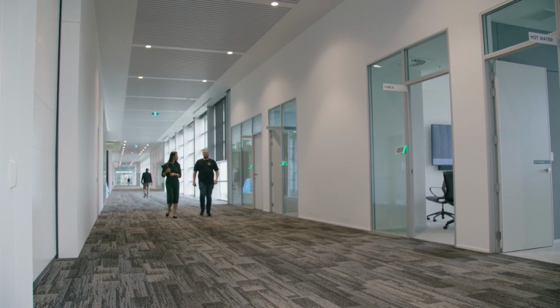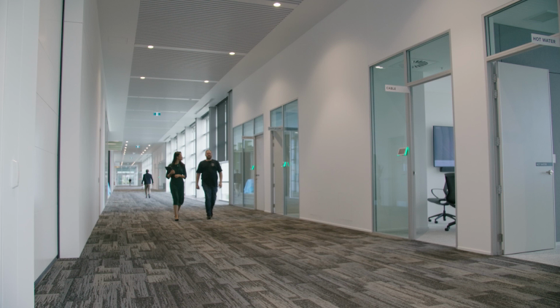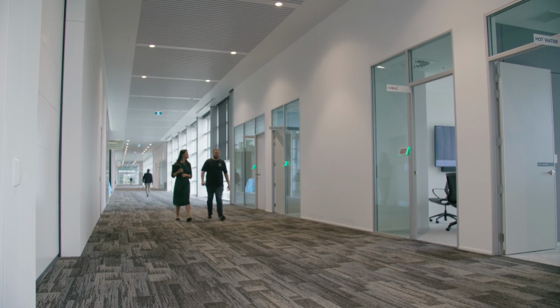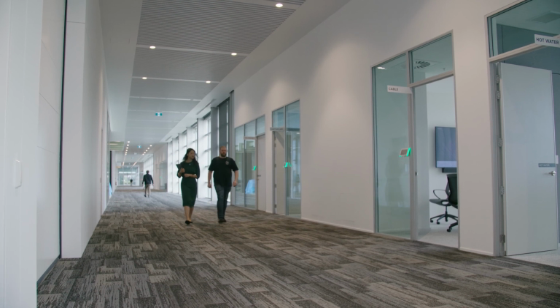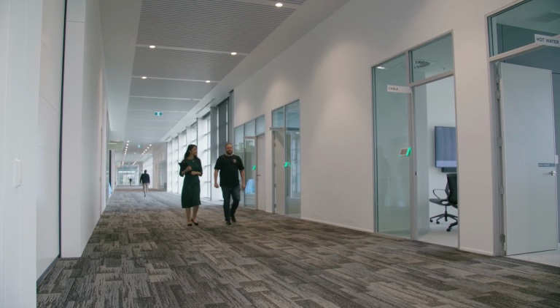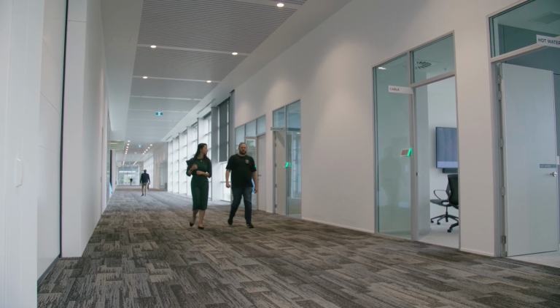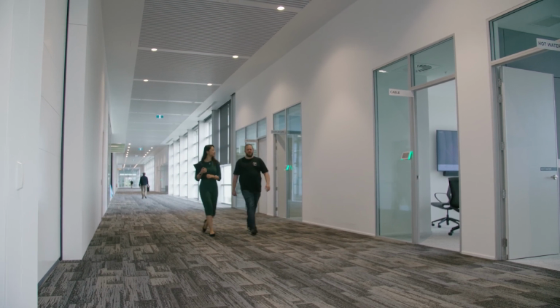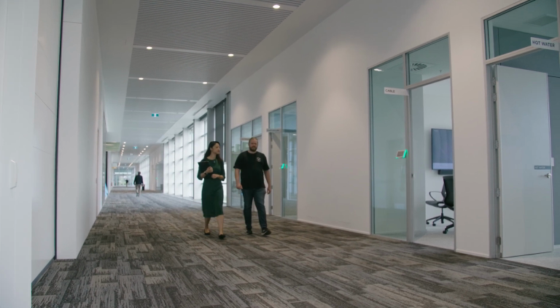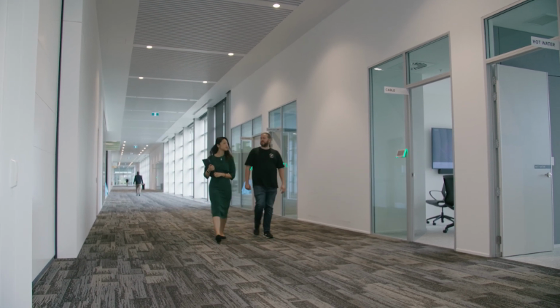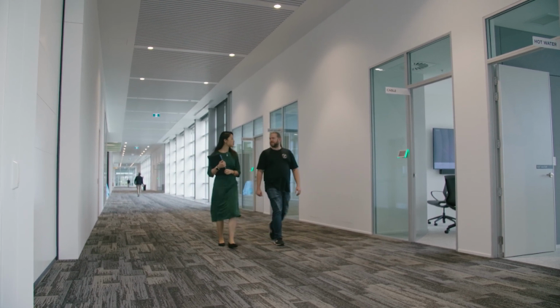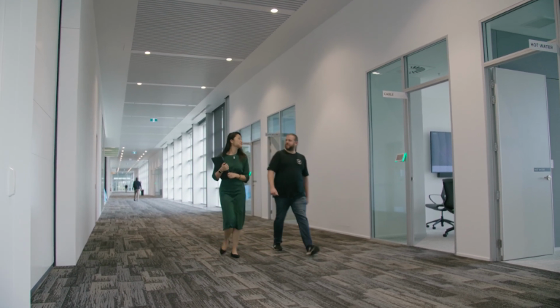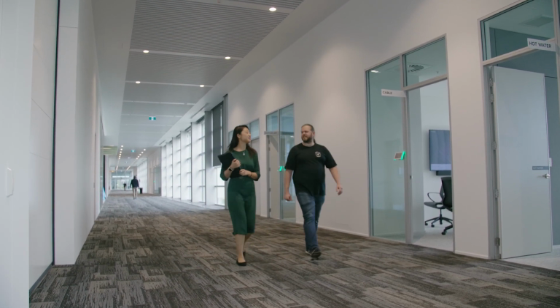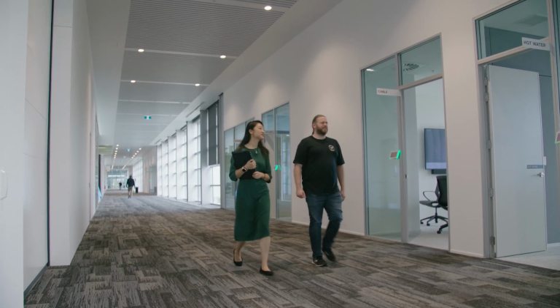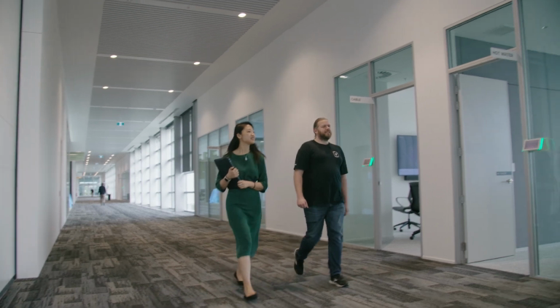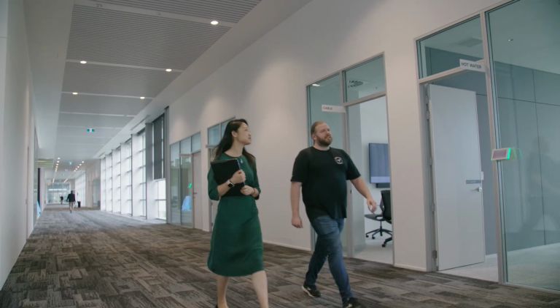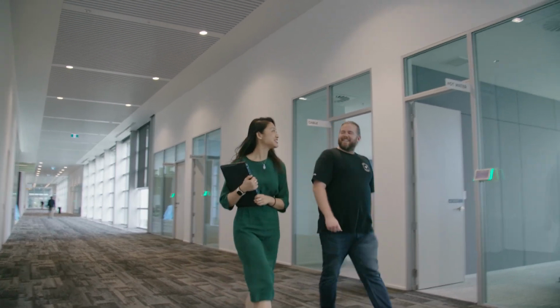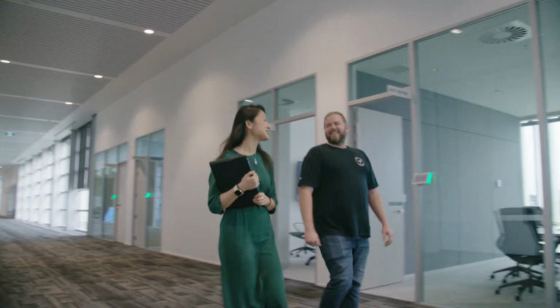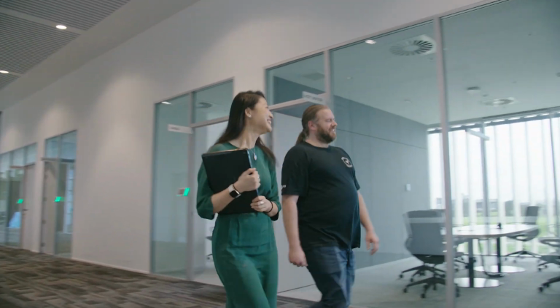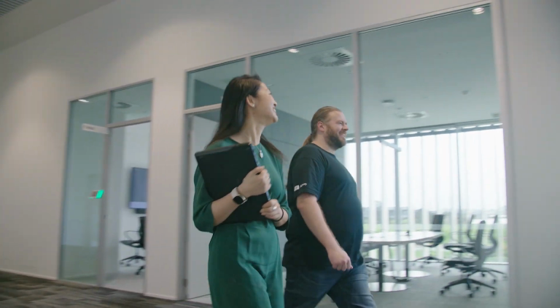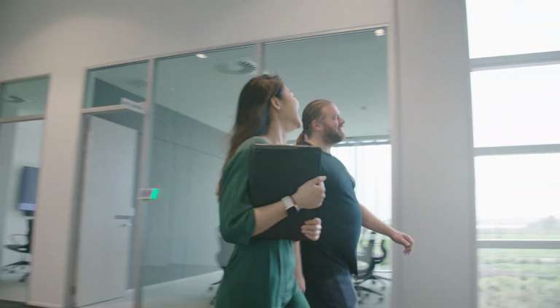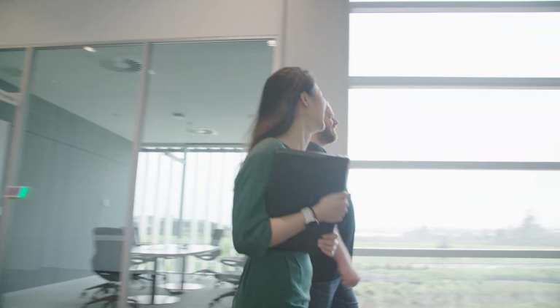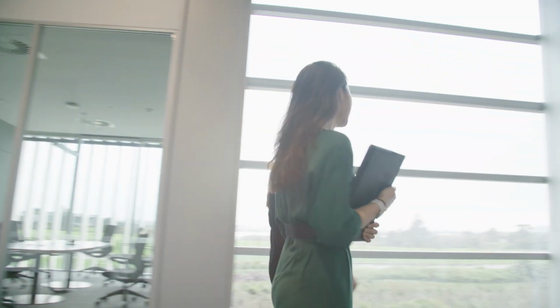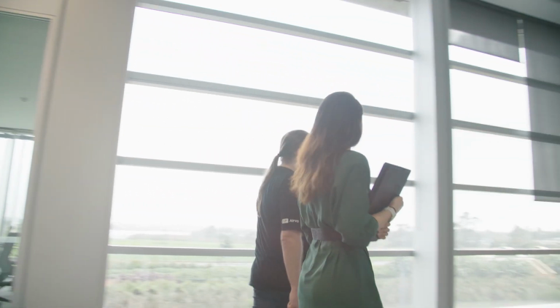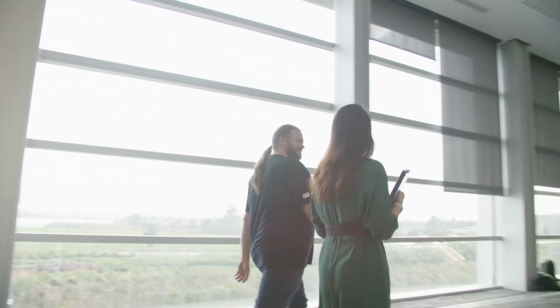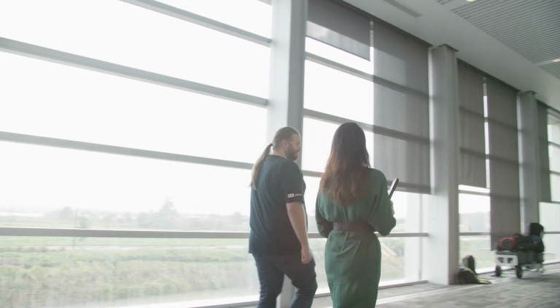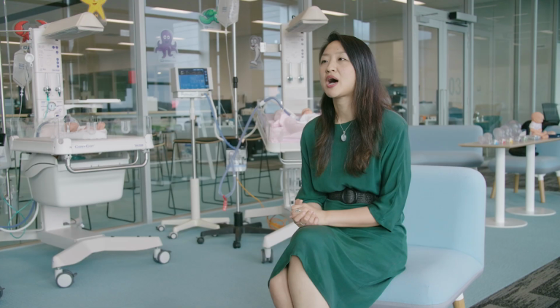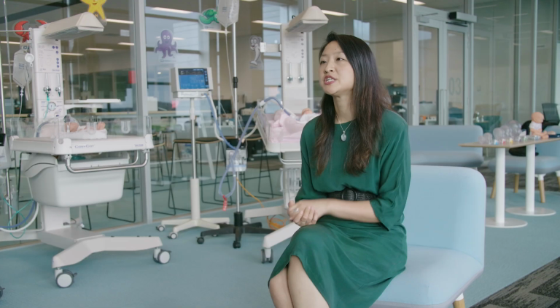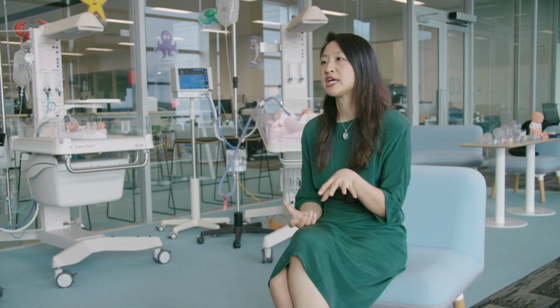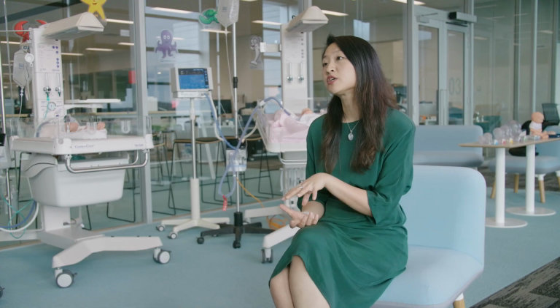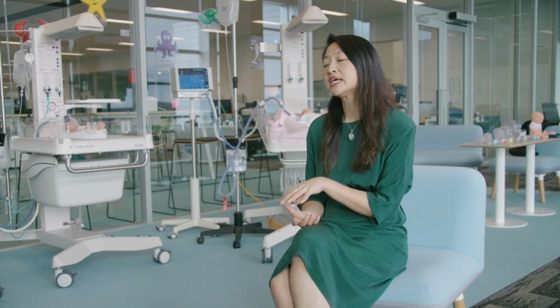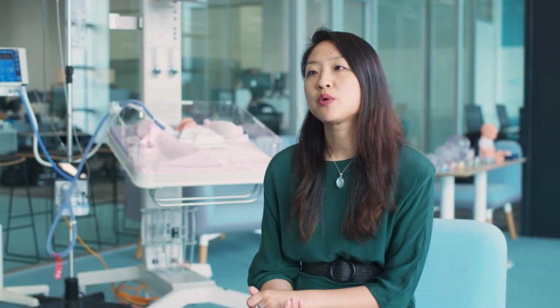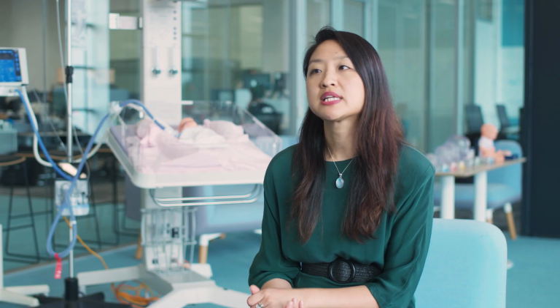Ten years ago I graduated from University of Auckland and for me it's always that mother of school, so I really gravitate towards it. In my opinion, University of Auckland is really the leaders of research.